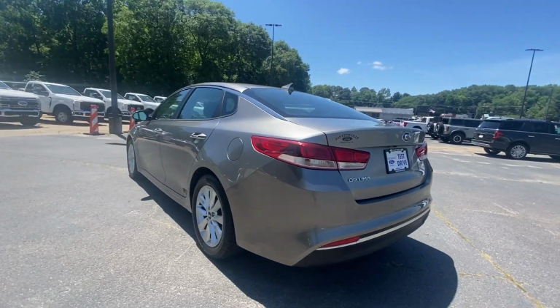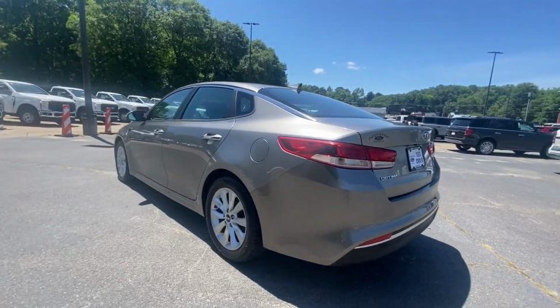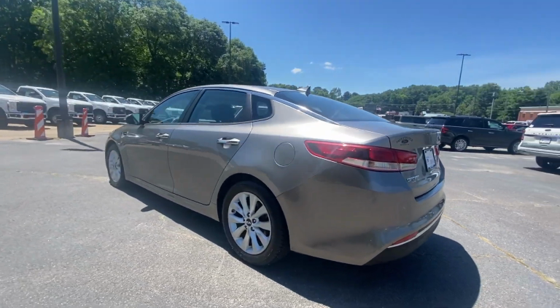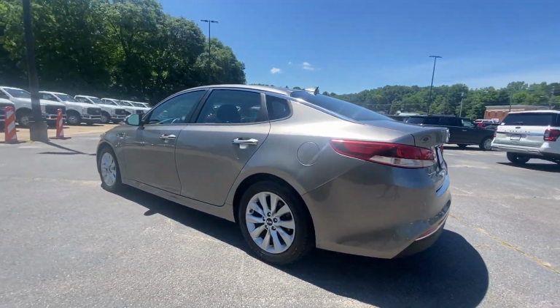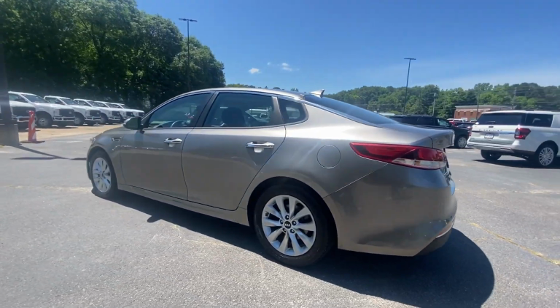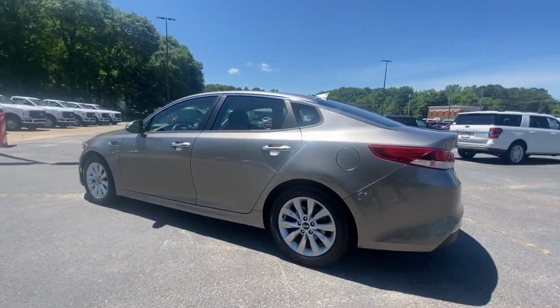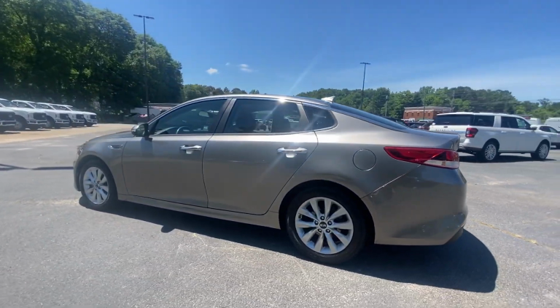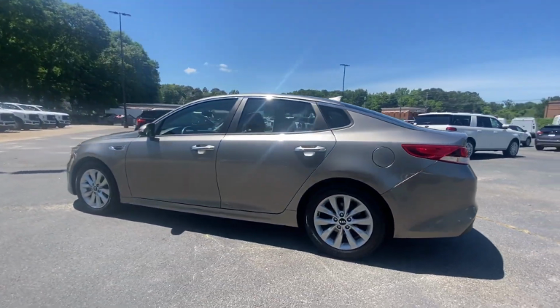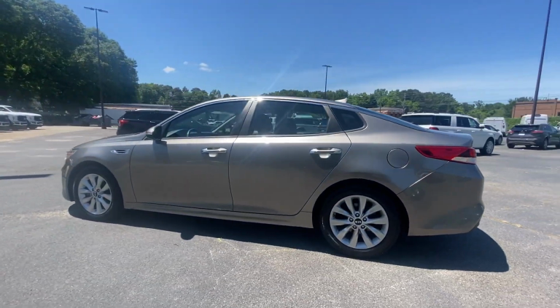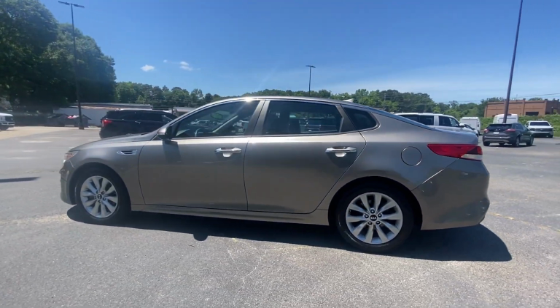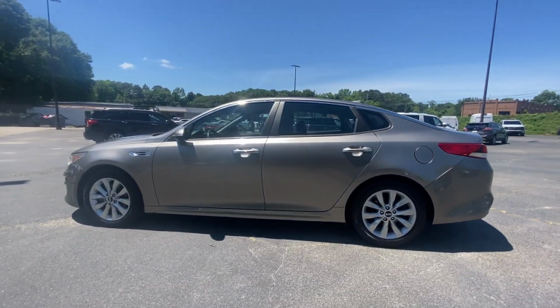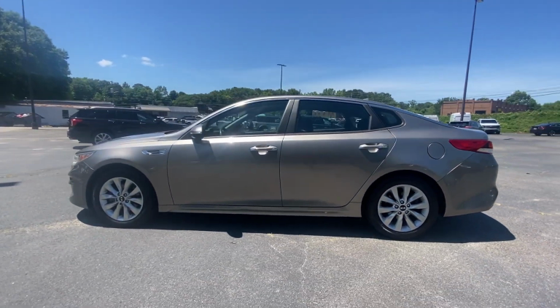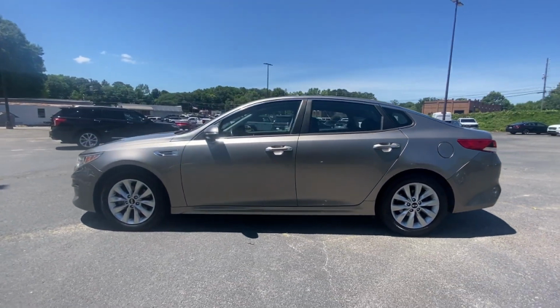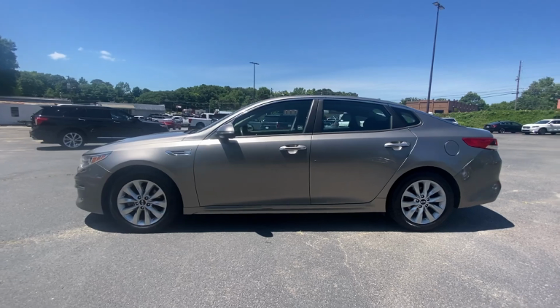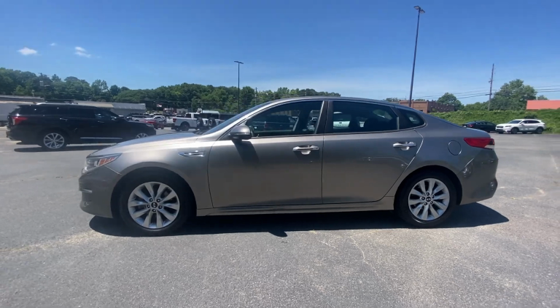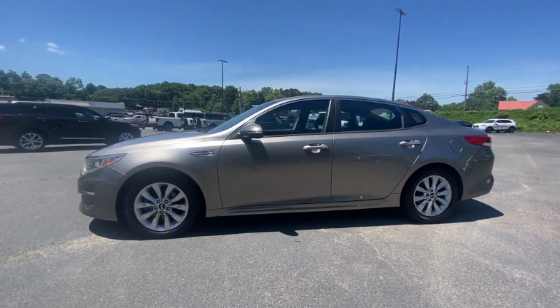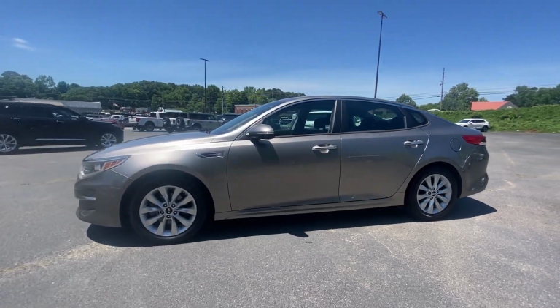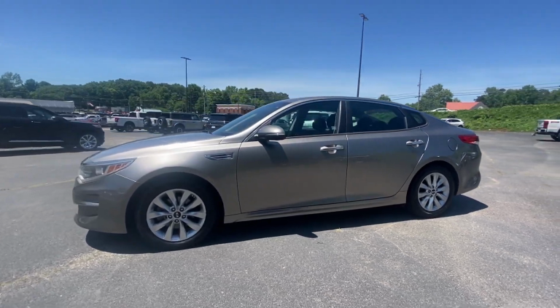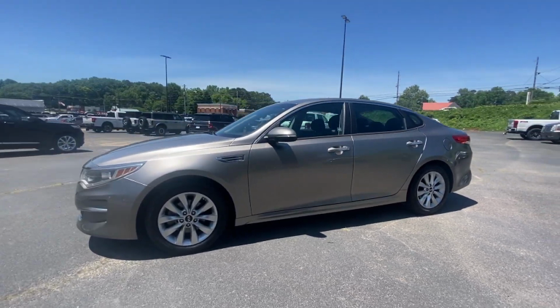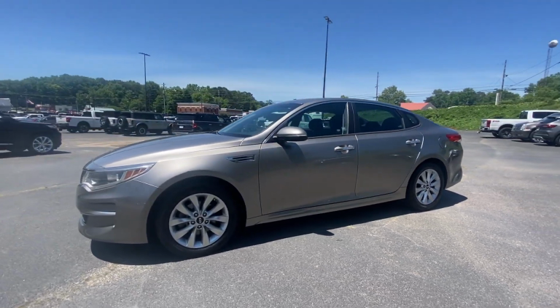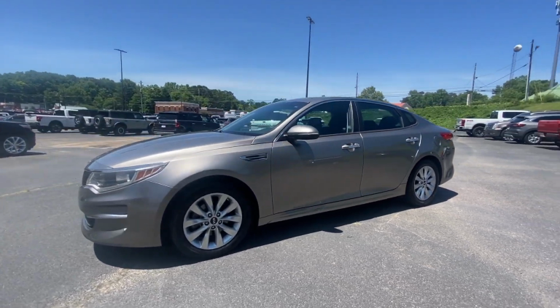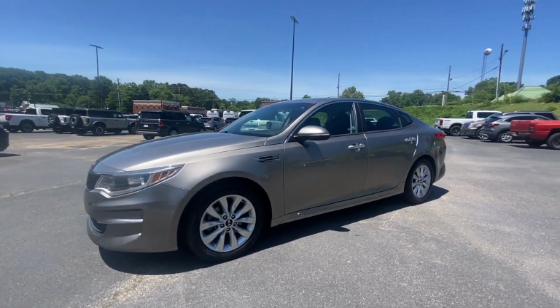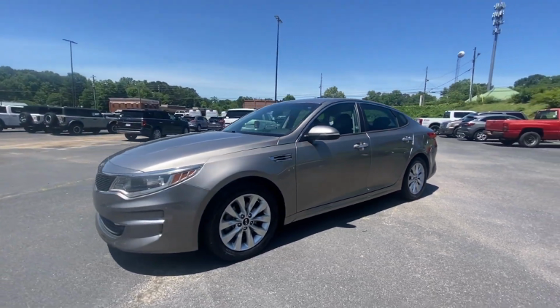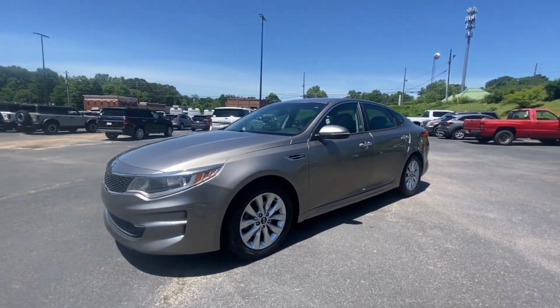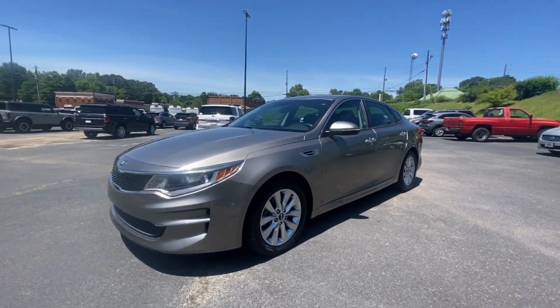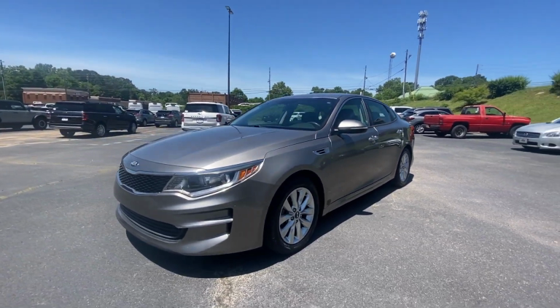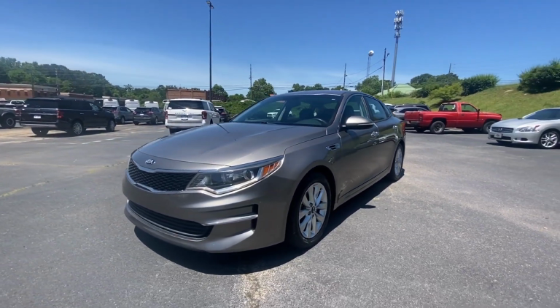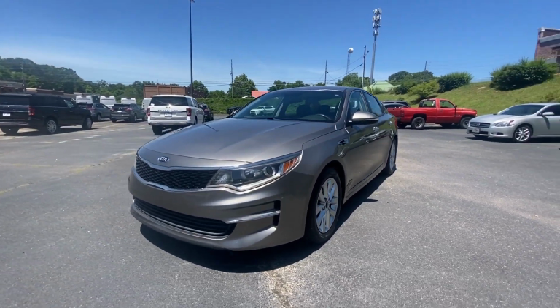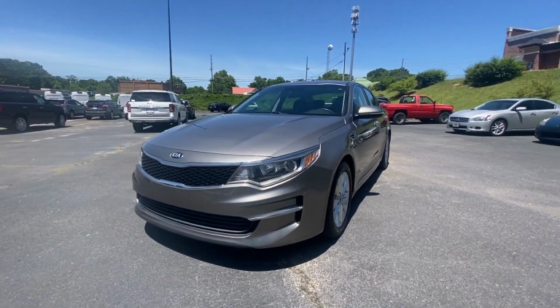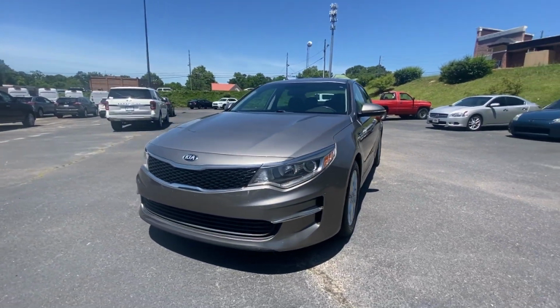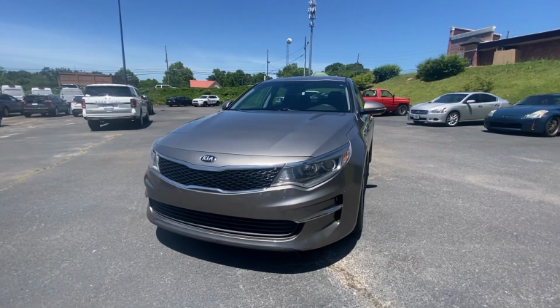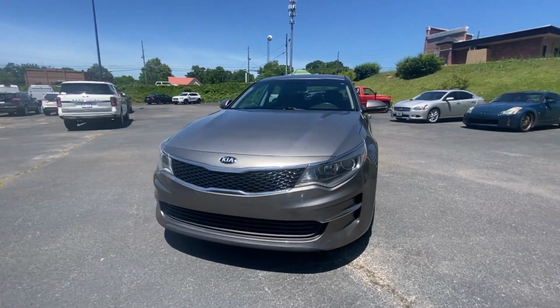With standard driver assist features, ample cargo room, and striking good looks, you'll feel confident on every journey. These are just some of the great options this vehicle comes with.